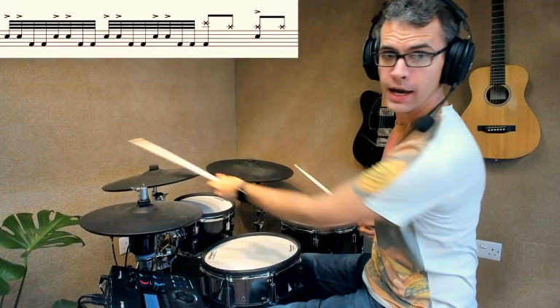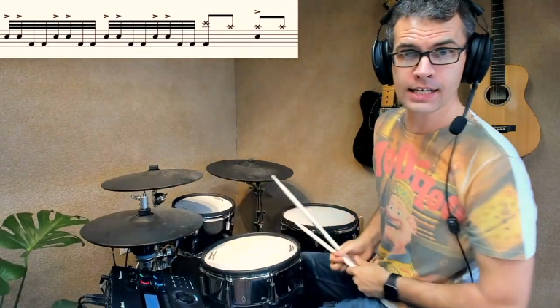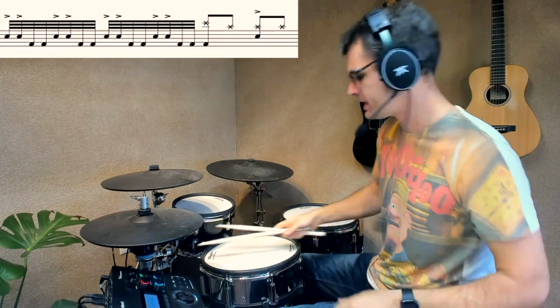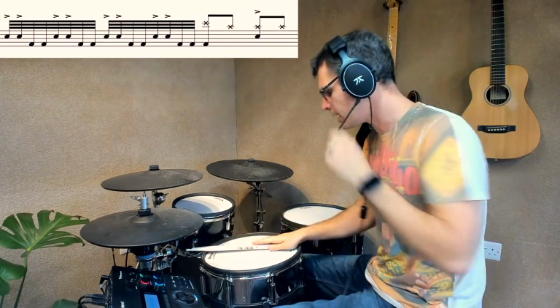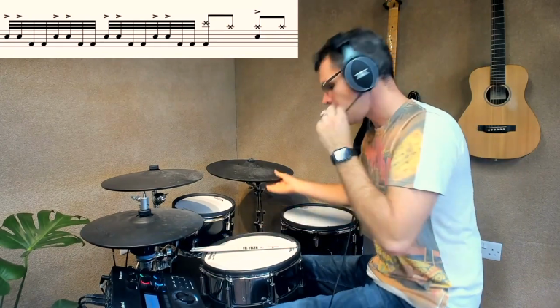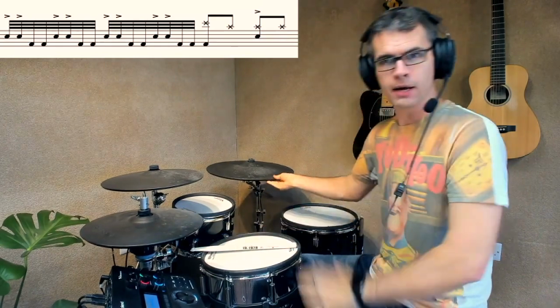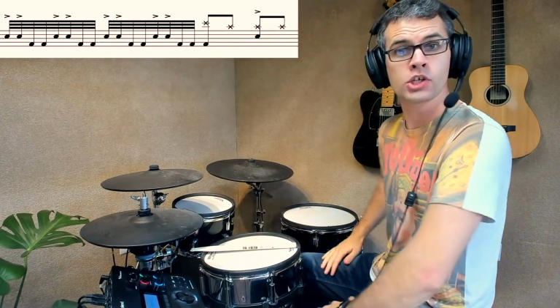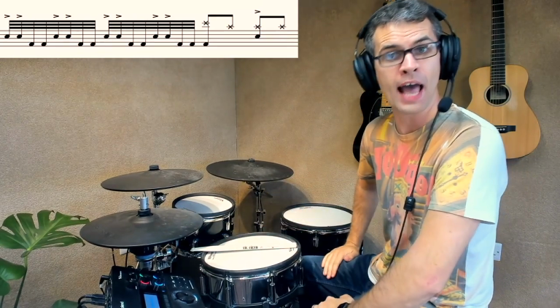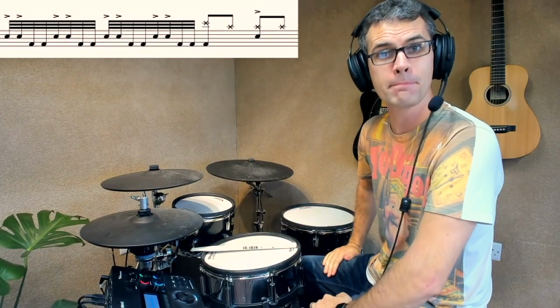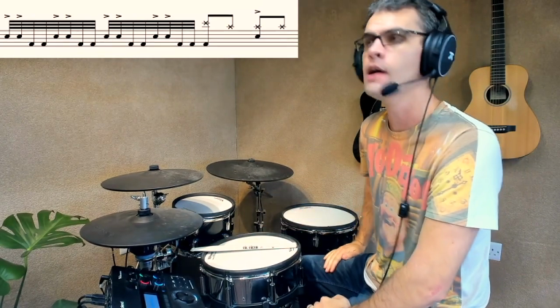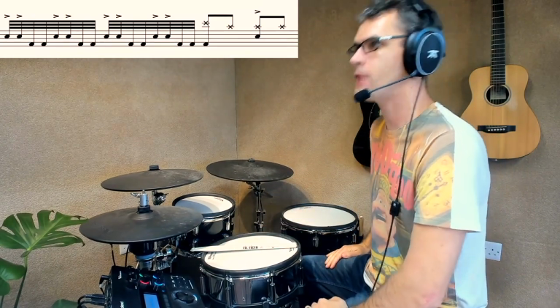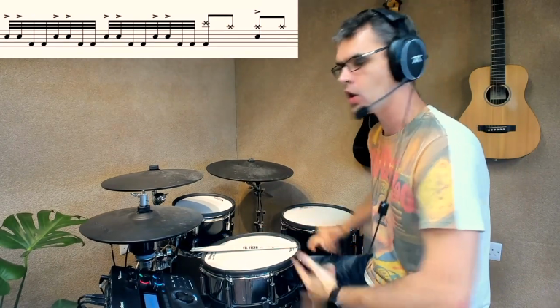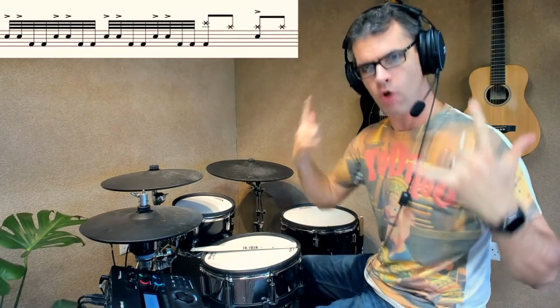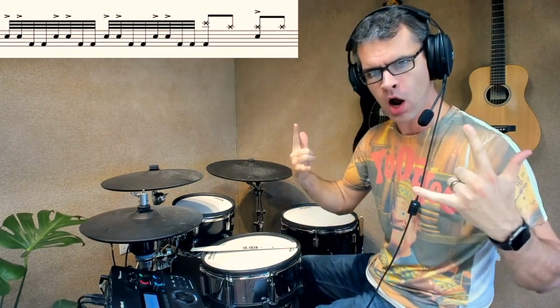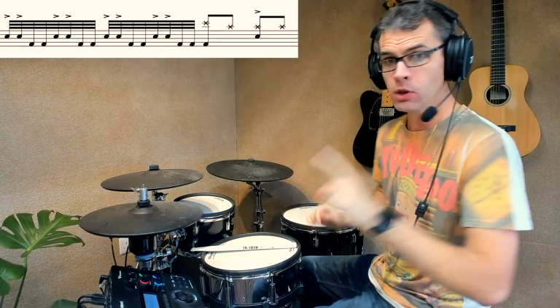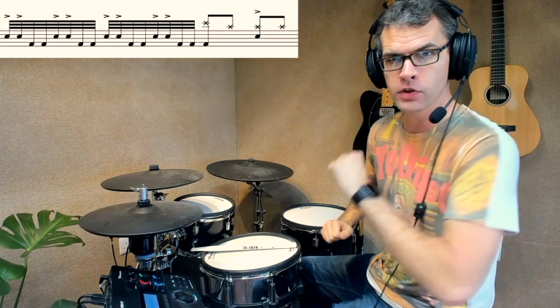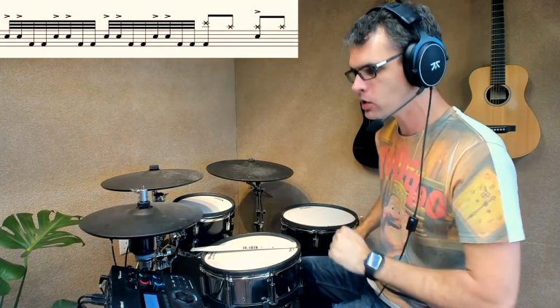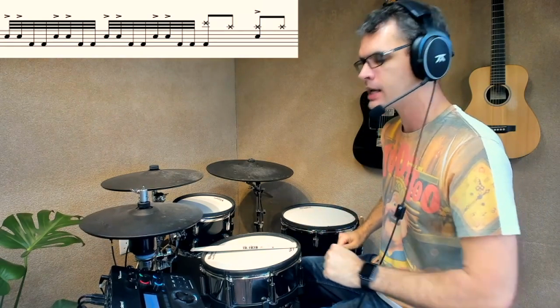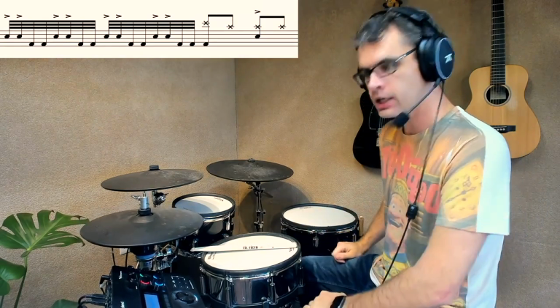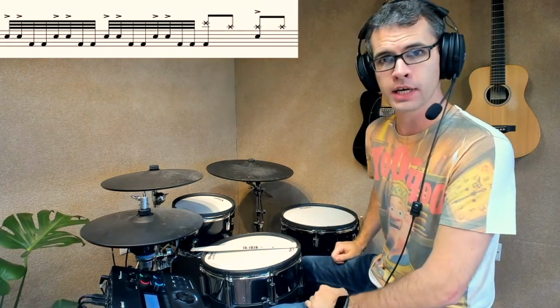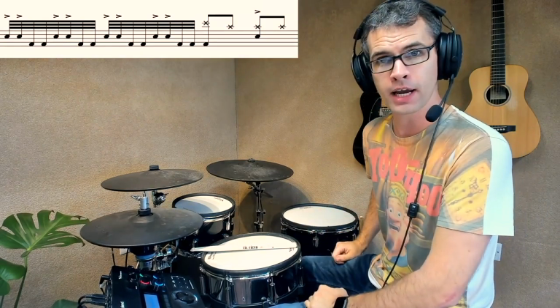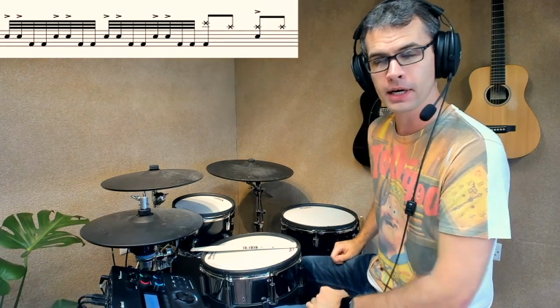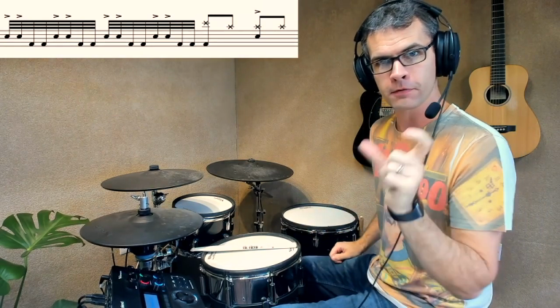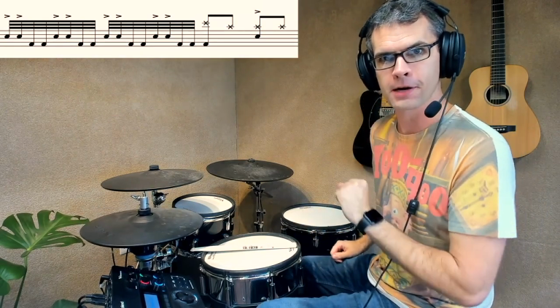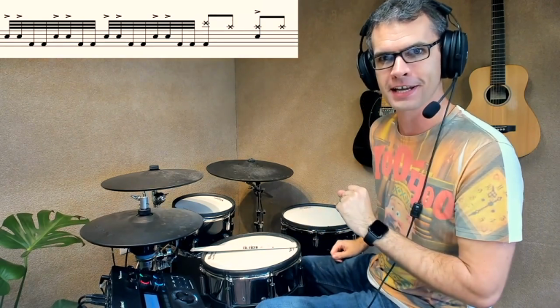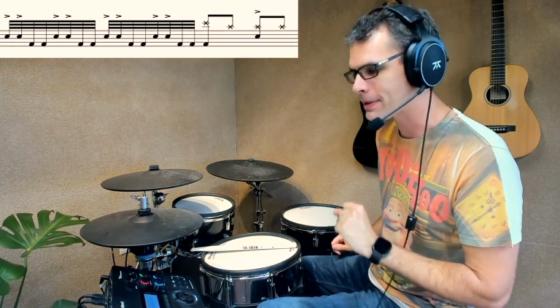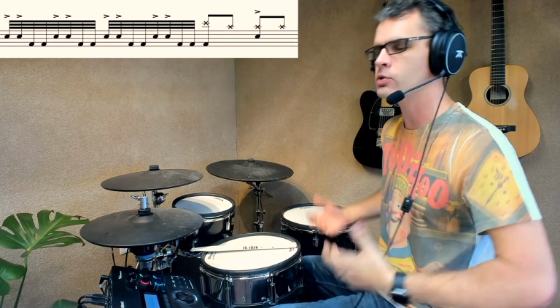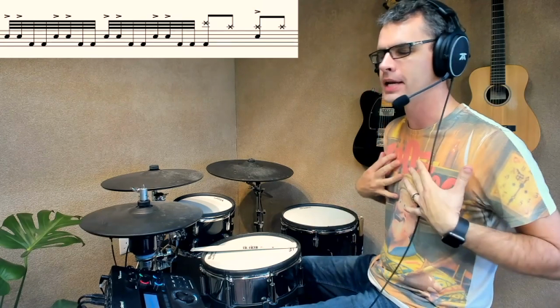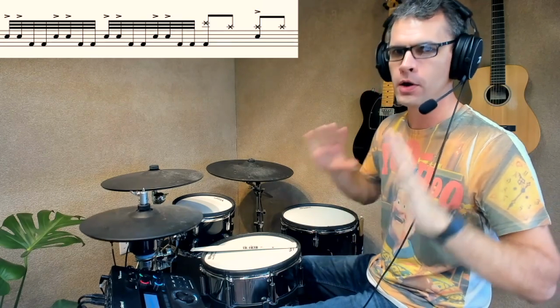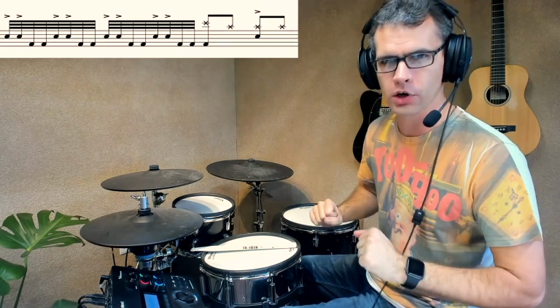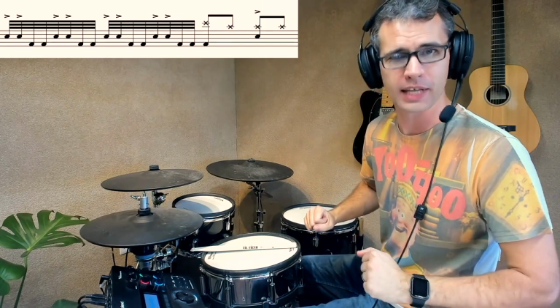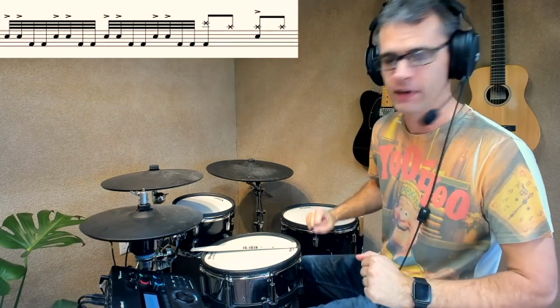Hey there guys, how's it going? Dexstar here, and today I'm going to teach you a heavy metal feel rock and roll. By the way, for those of you guys that stick around to the end of this video, I'm going to give you a little phrase I want you to stick in the comments, and that will just let me know who has stuck around to the end of this video.